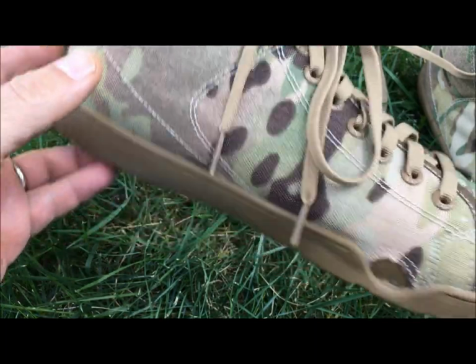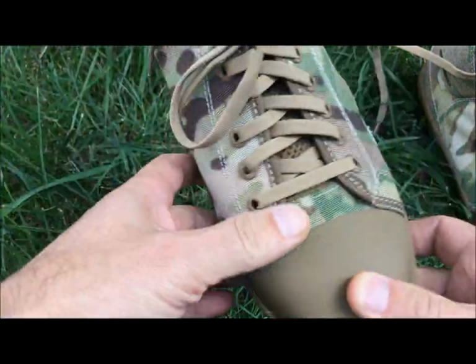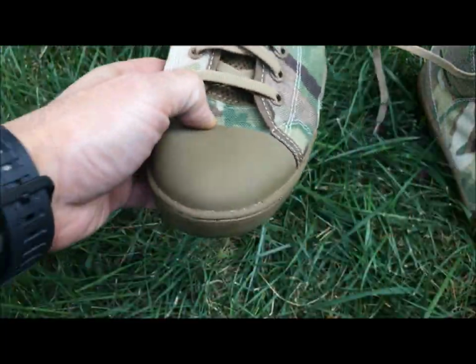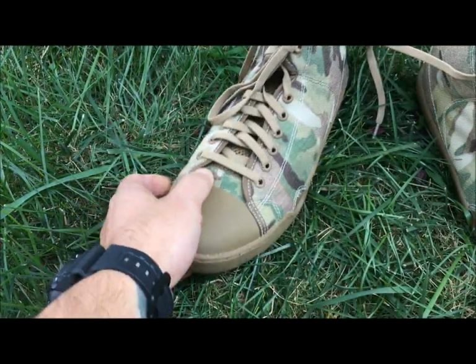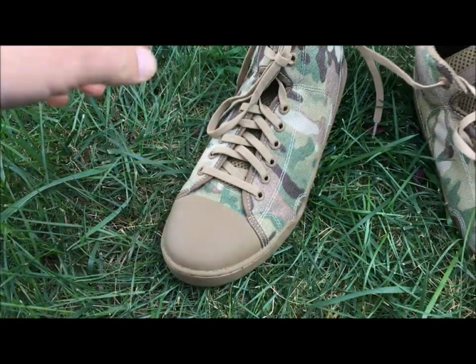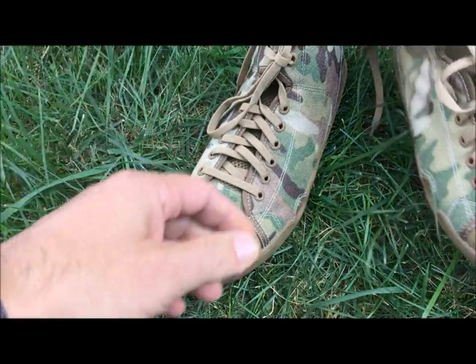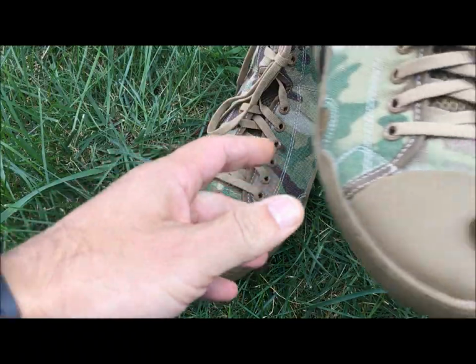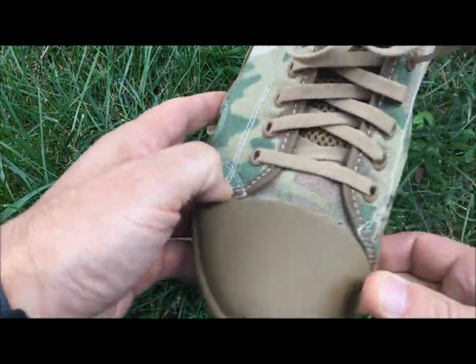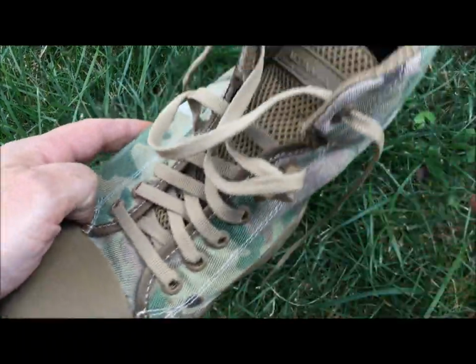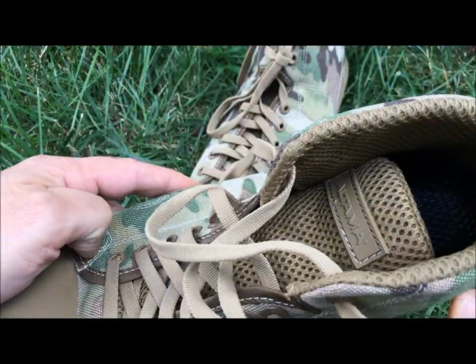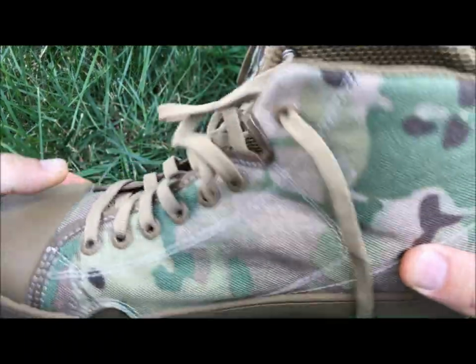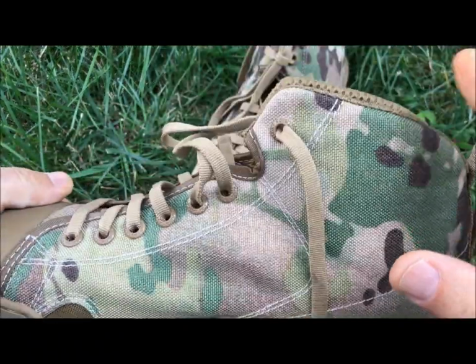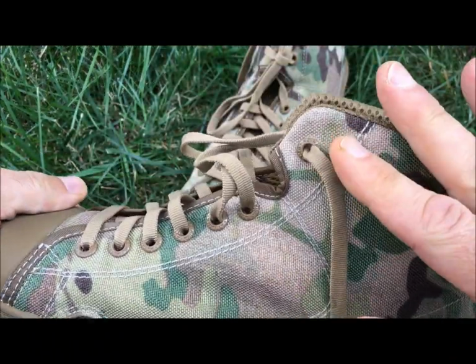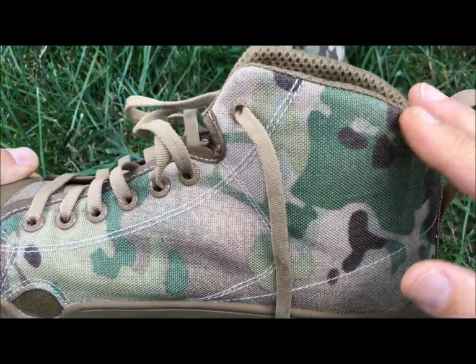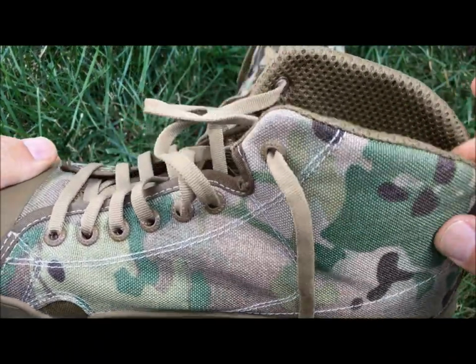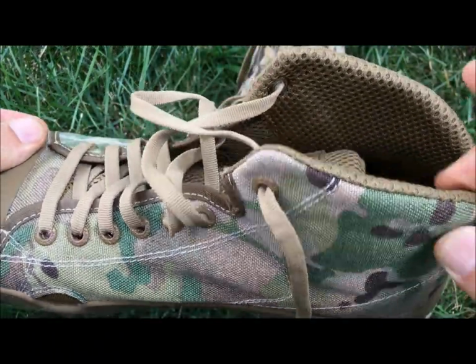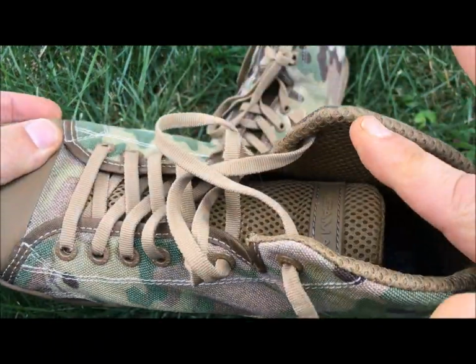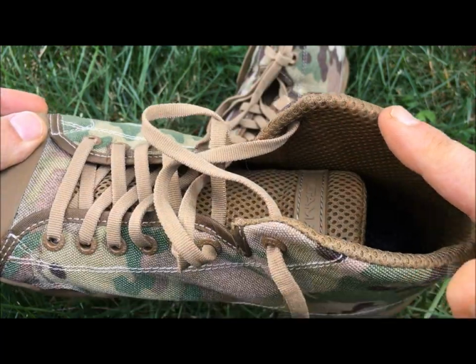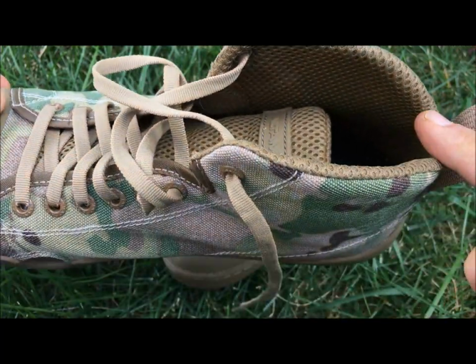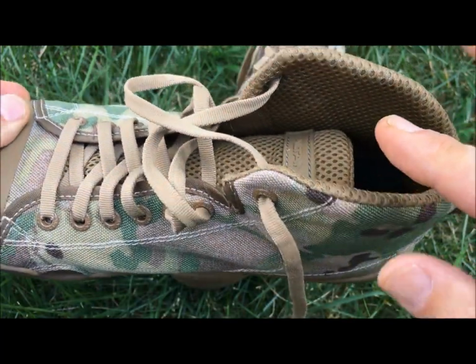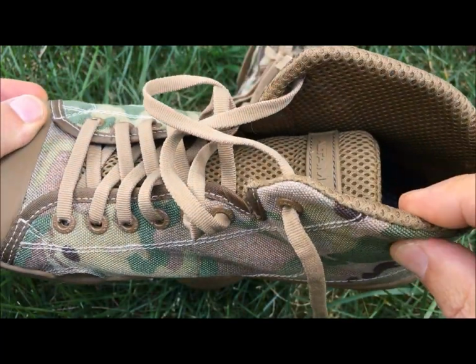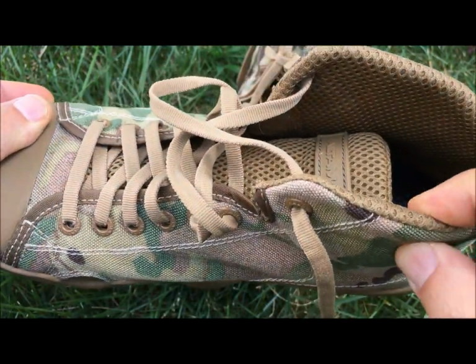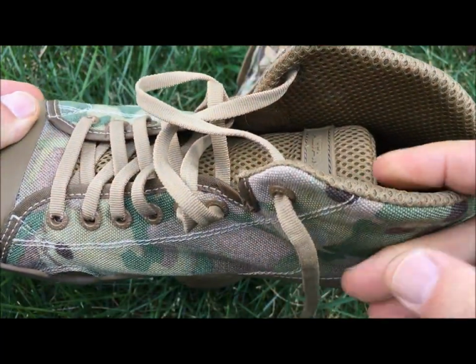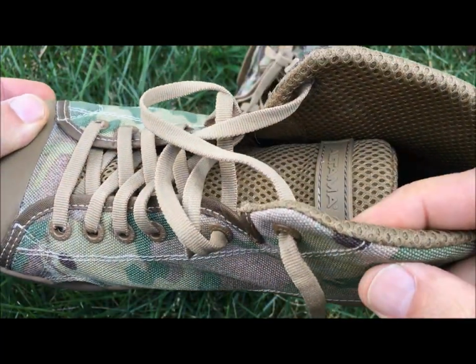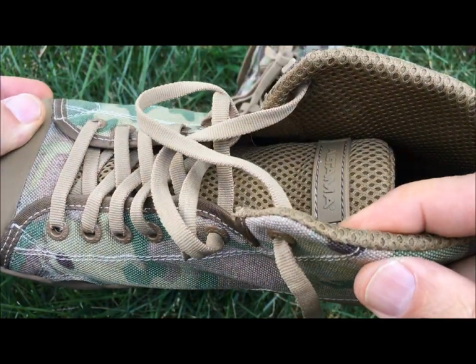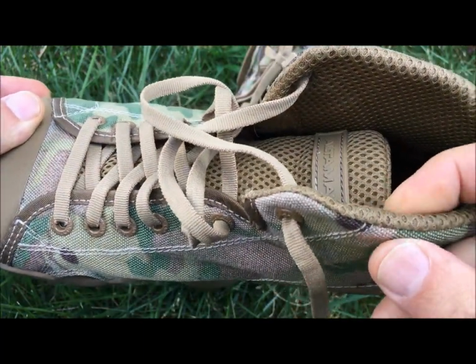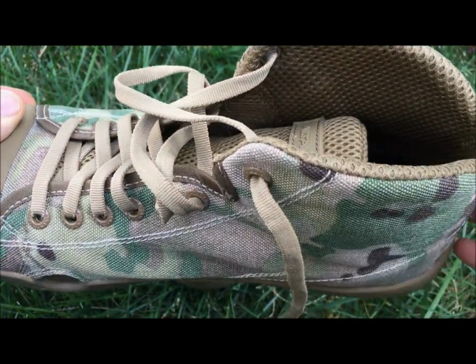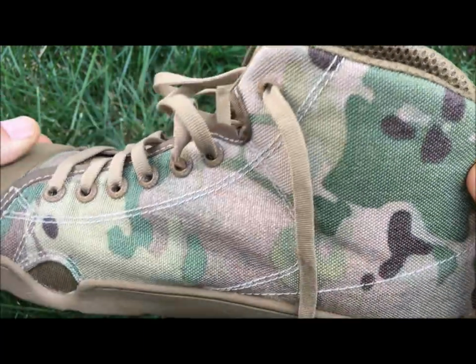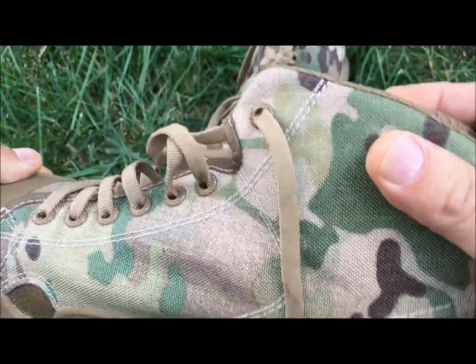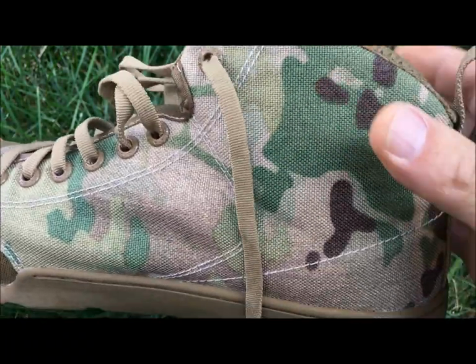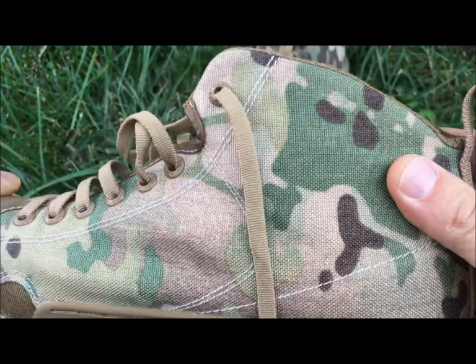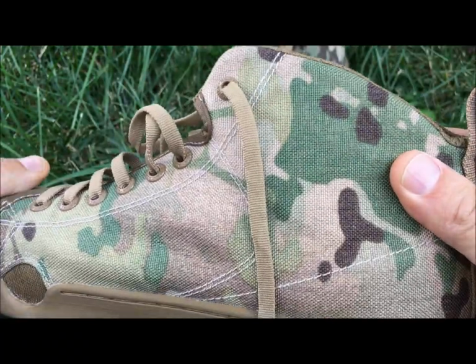The other thing you'll notice about this is the air mesh lining — it's wicking. Whereas you've got a simple collar on a Chuck Taylor, this has actually got some type of air mesh fabric. It's kind of plush and it's going to feel pretty good on your ankle as it grips your ankle.